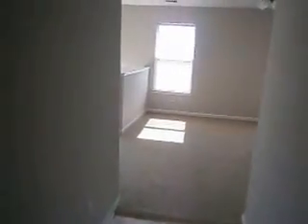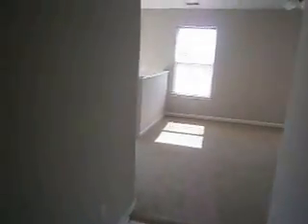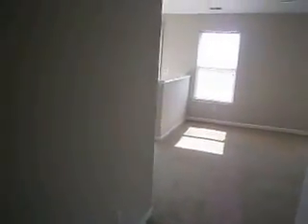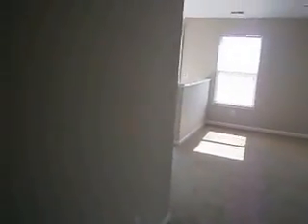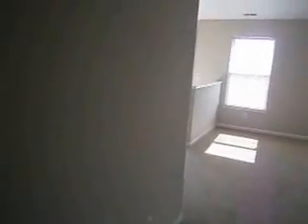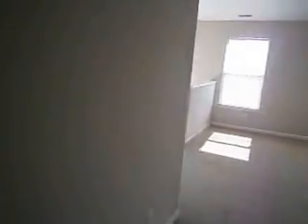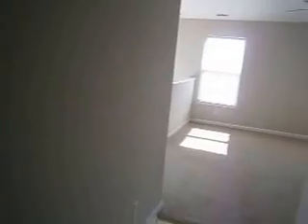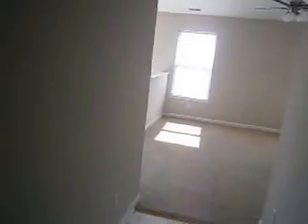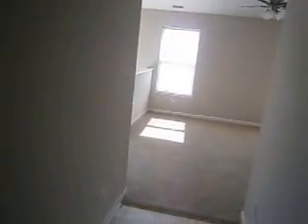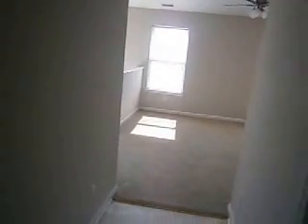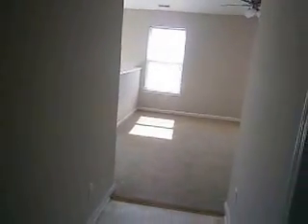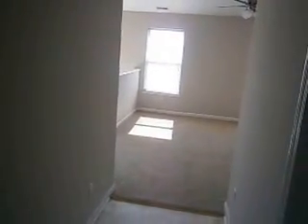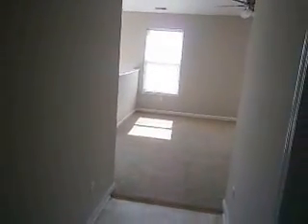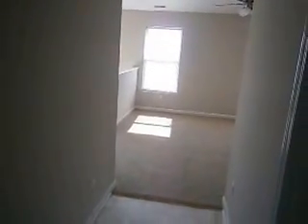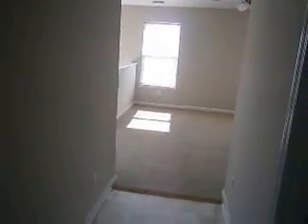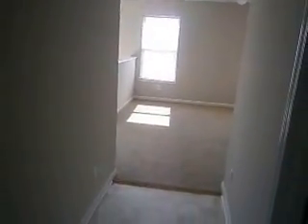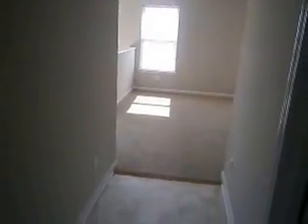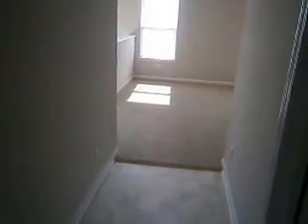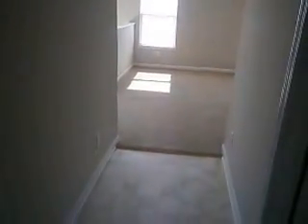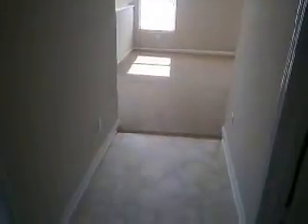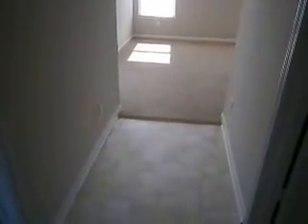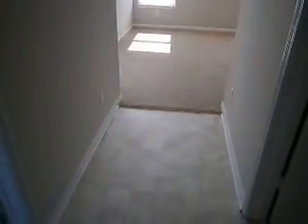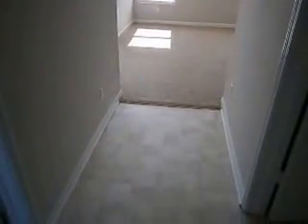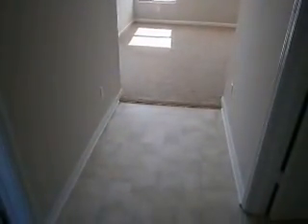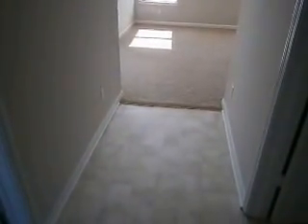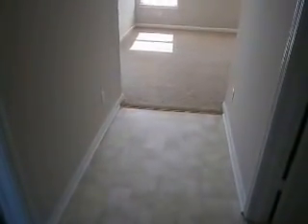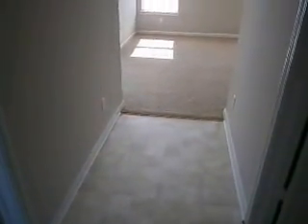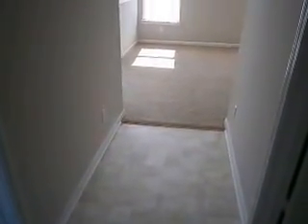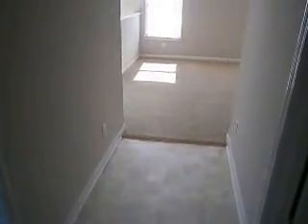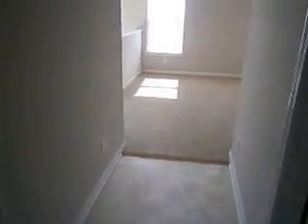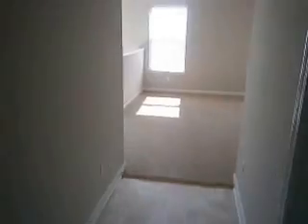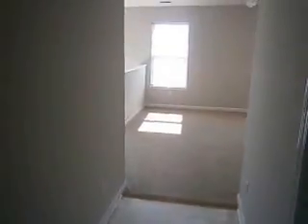Got a completely updated interior — new carpet and paint throughout the entire home, and new vinyl here in the entryway.